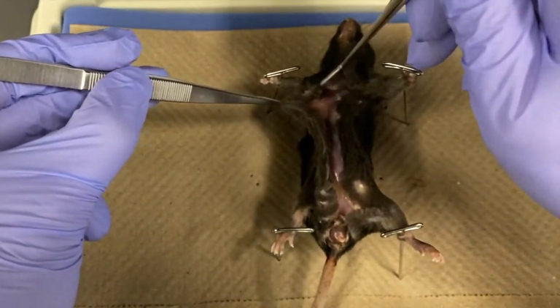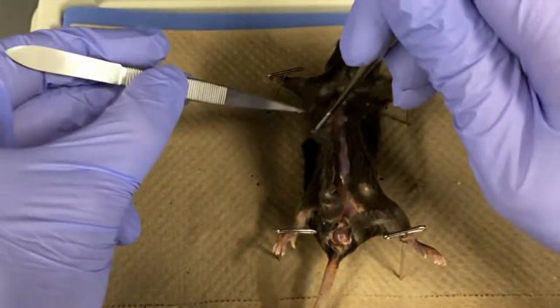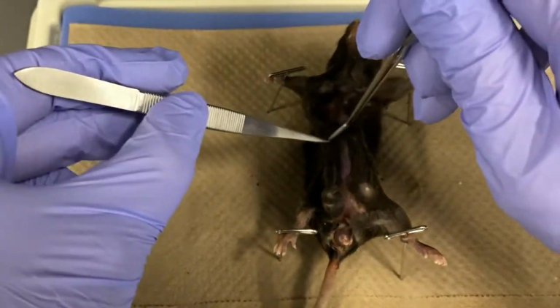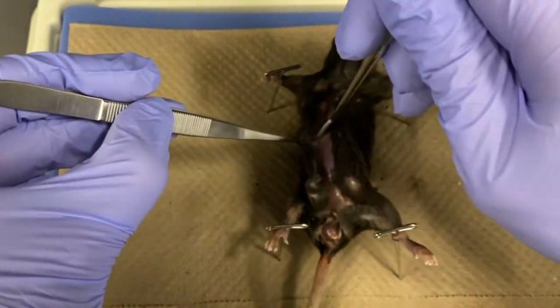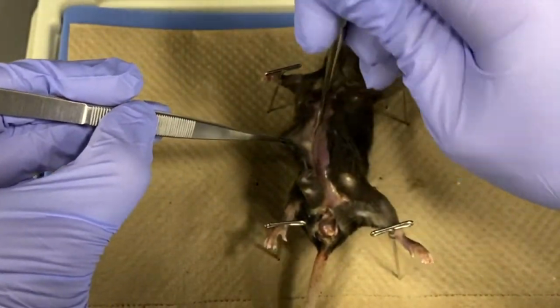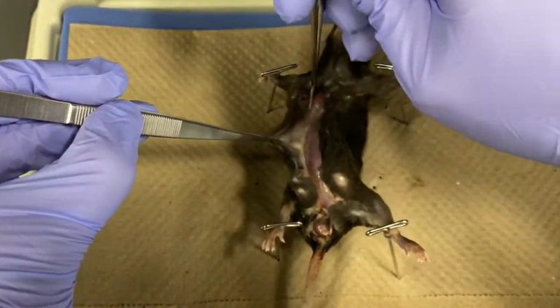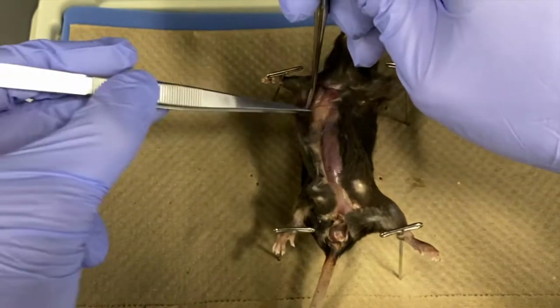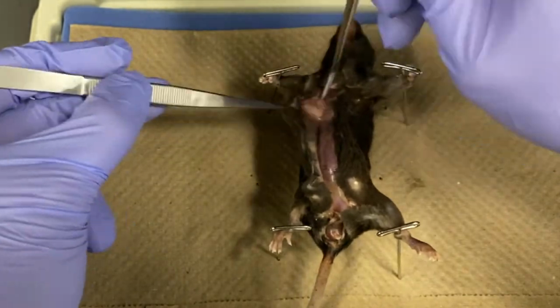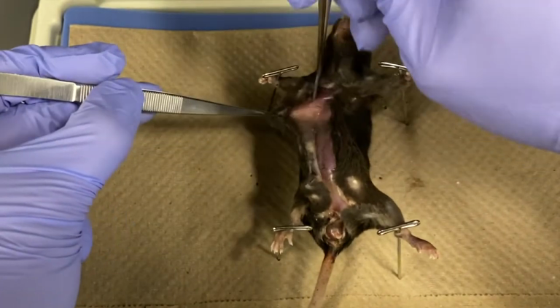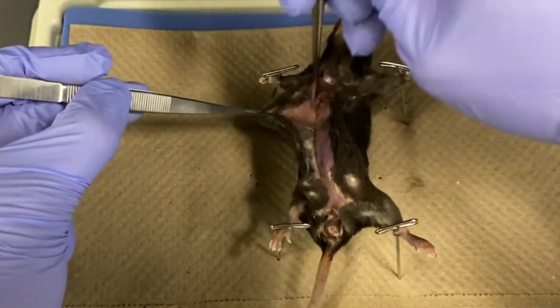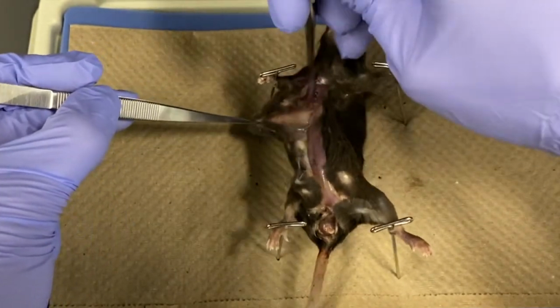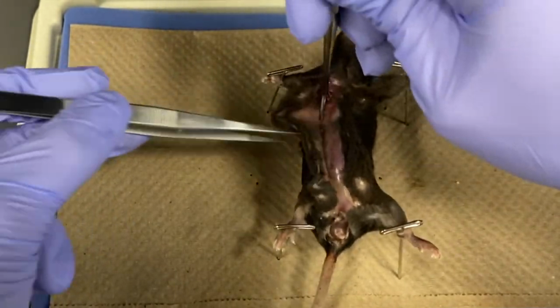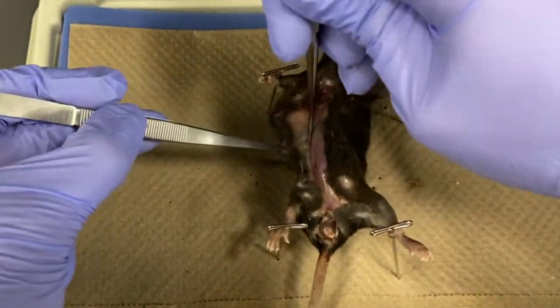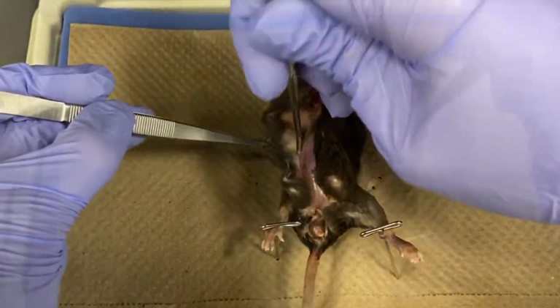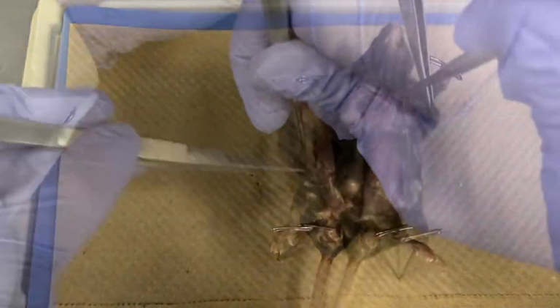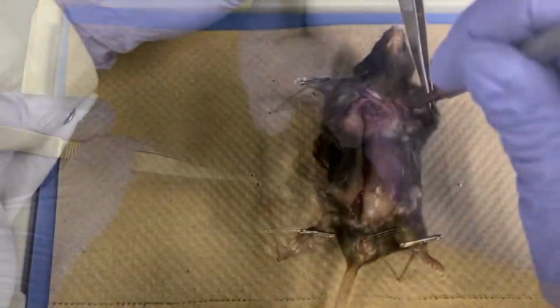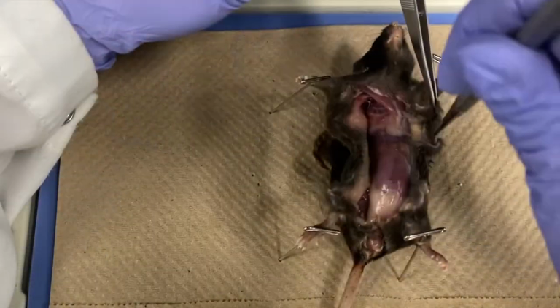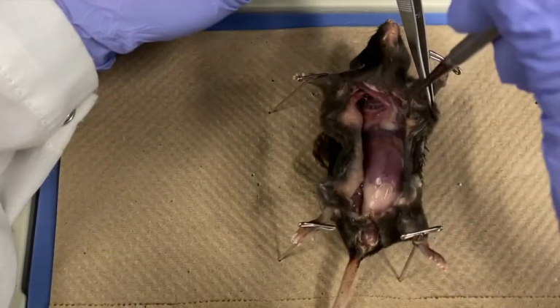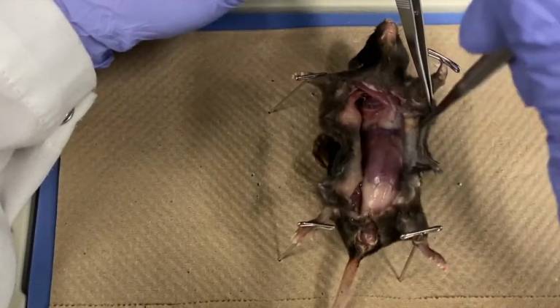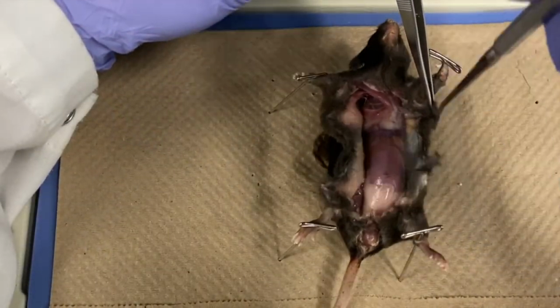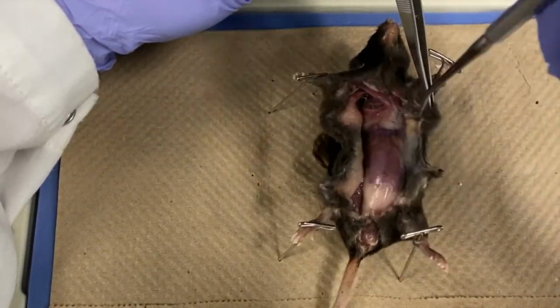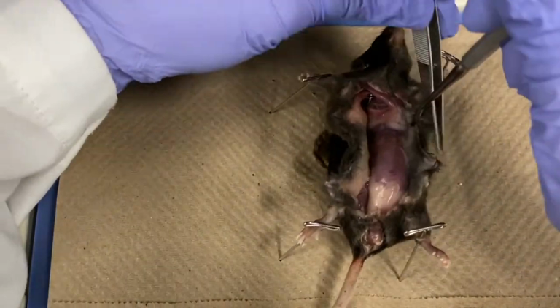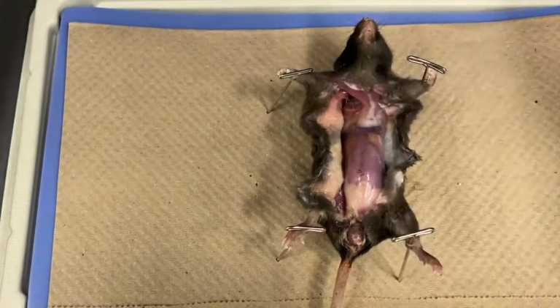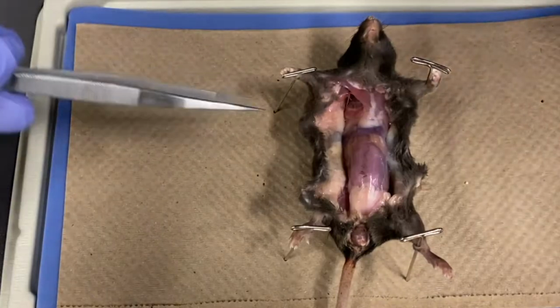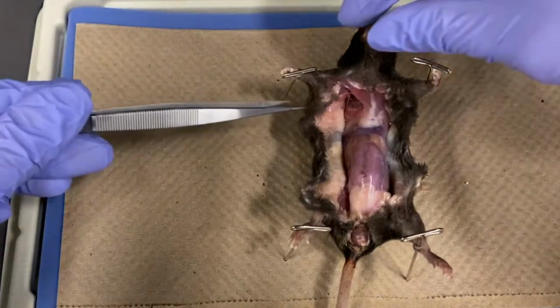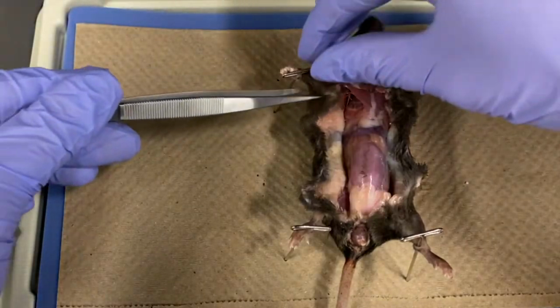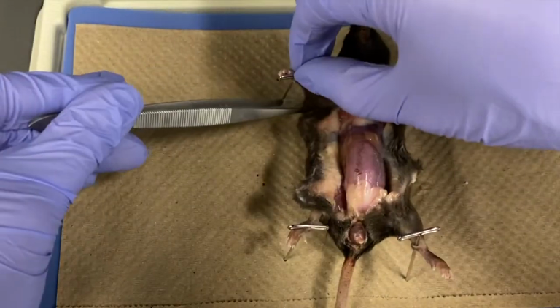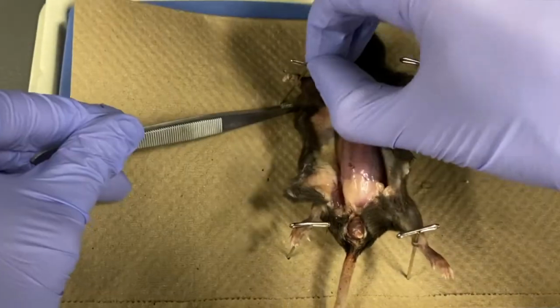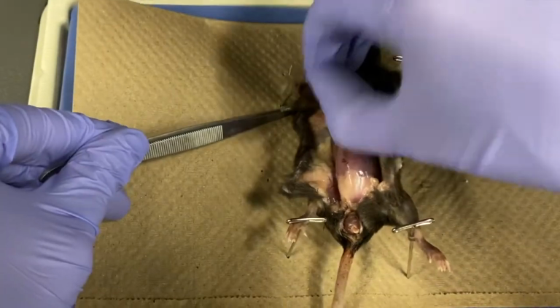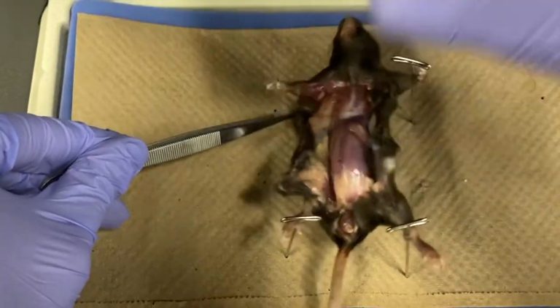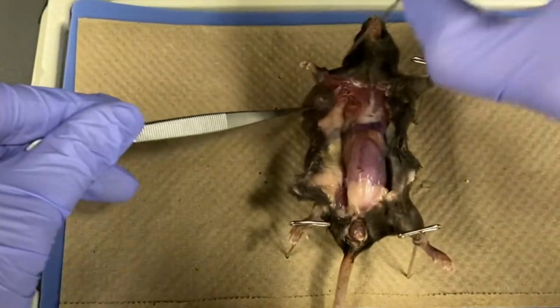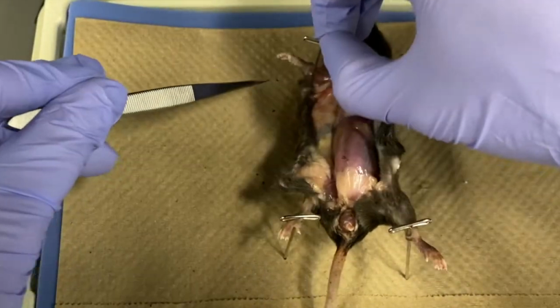Separate the skin from the muscles using a blunt probe. Then pin back the skin to expose the body wall.